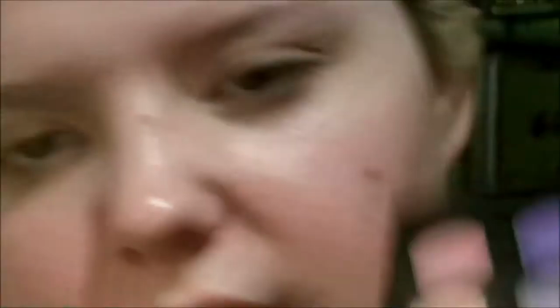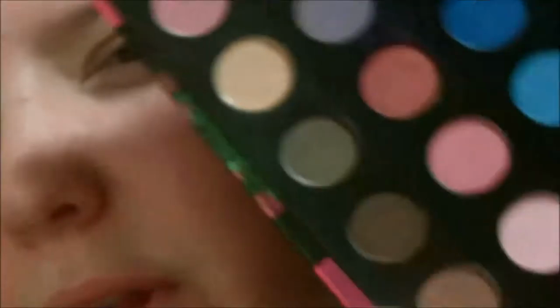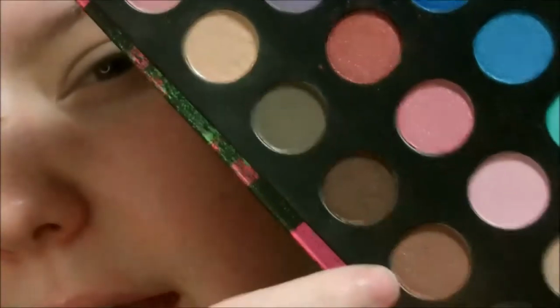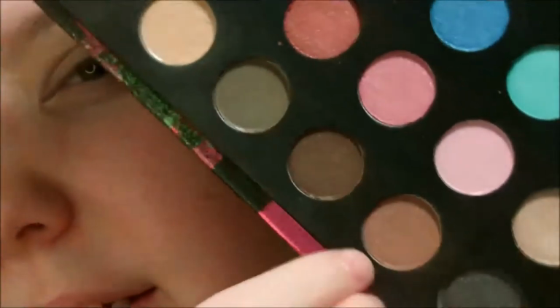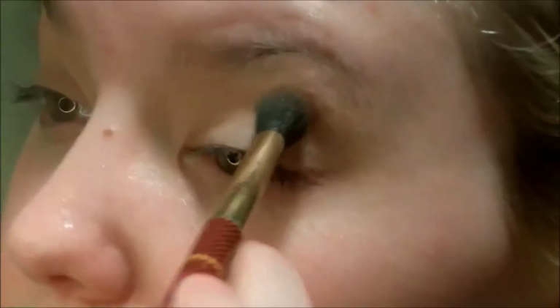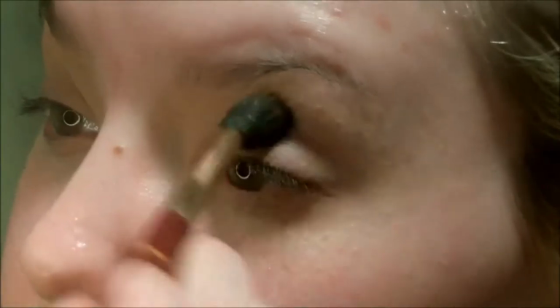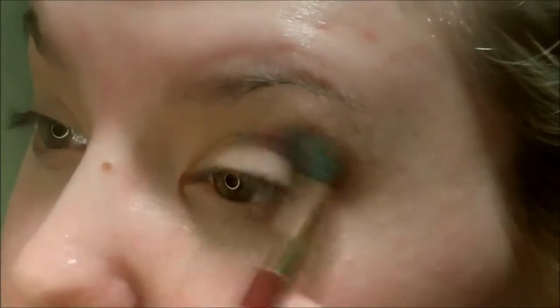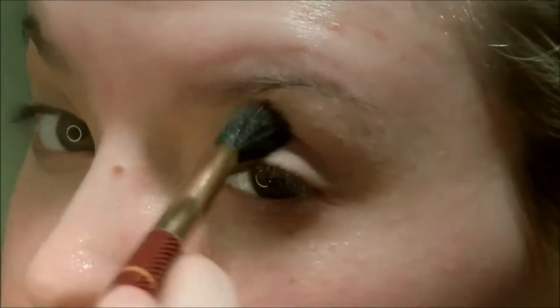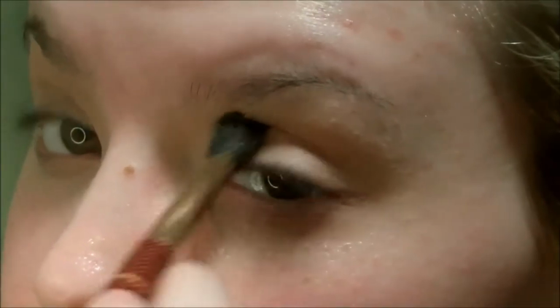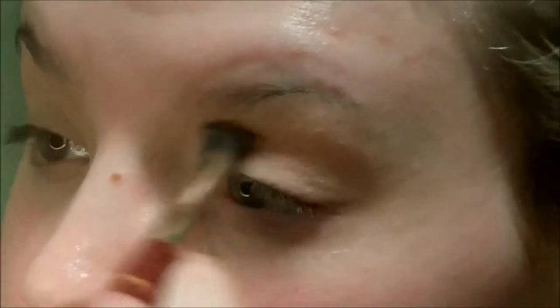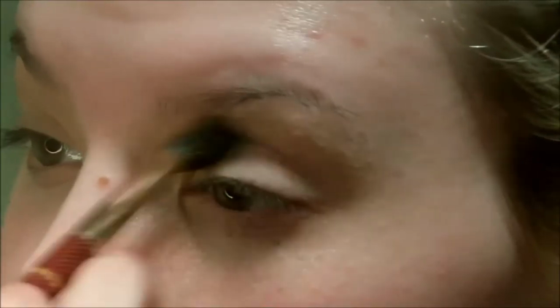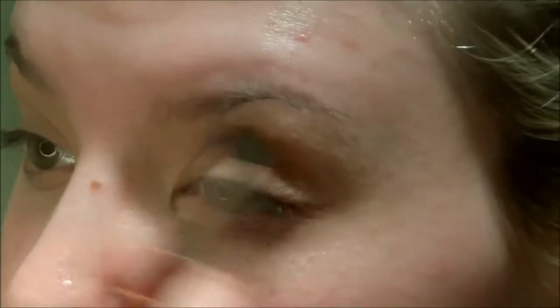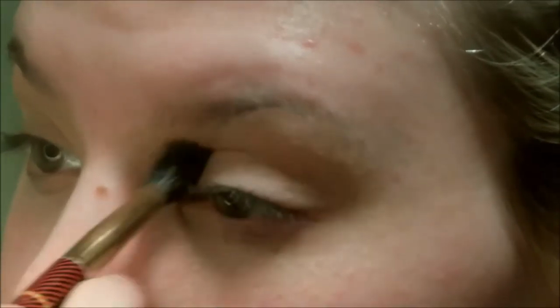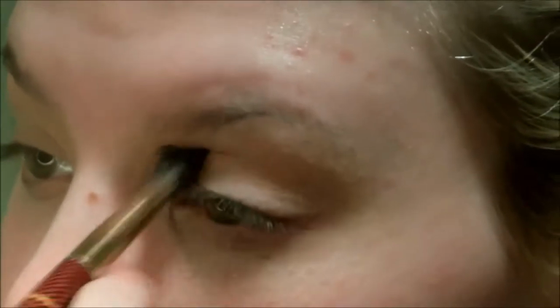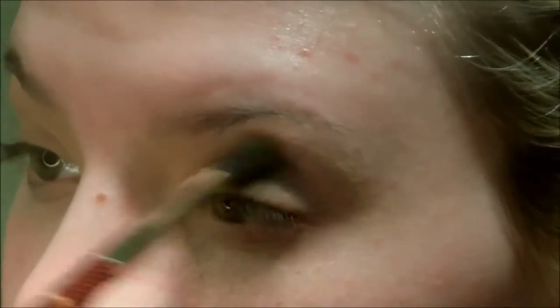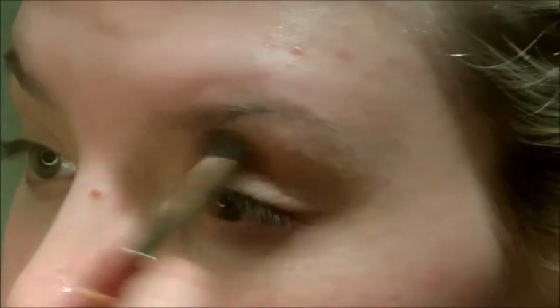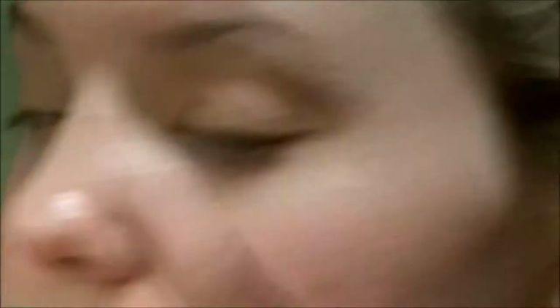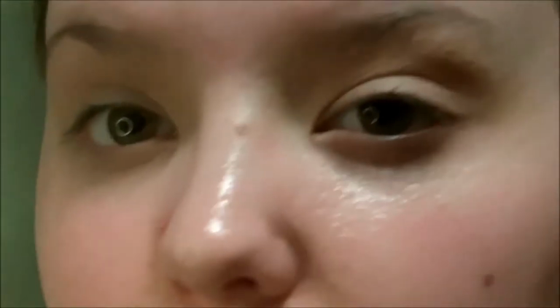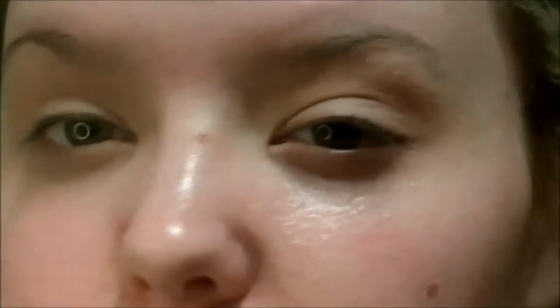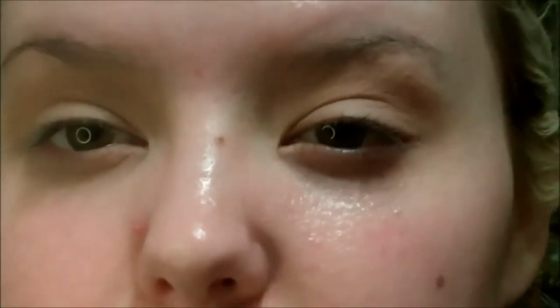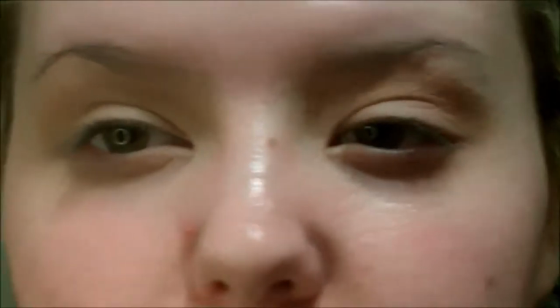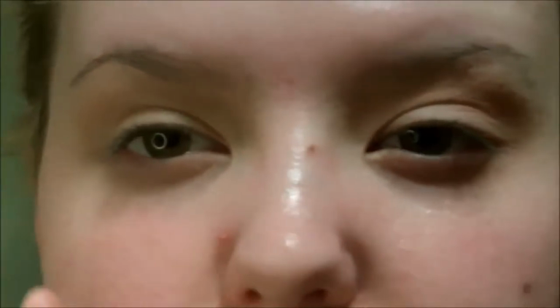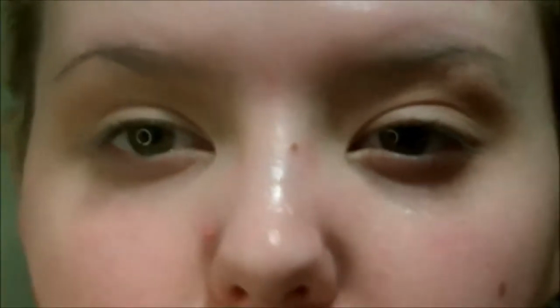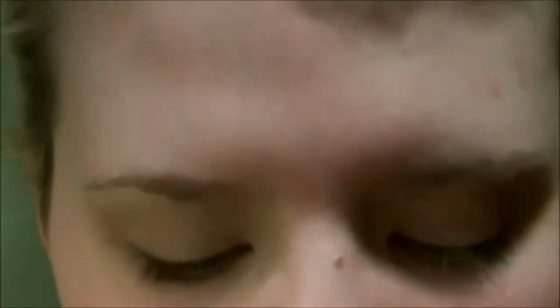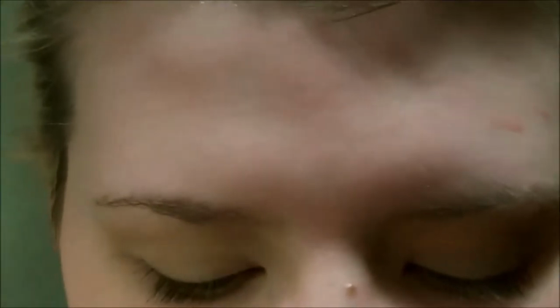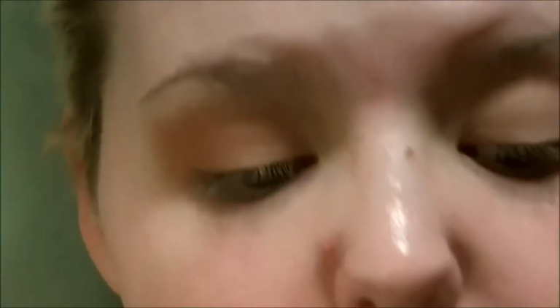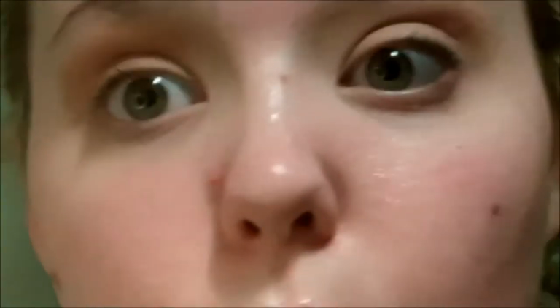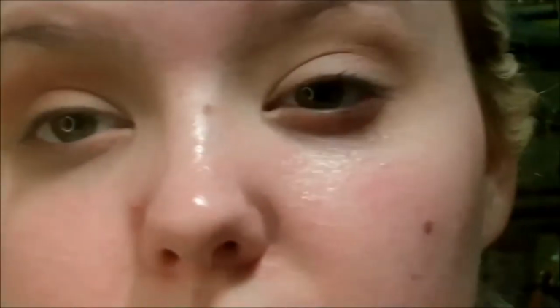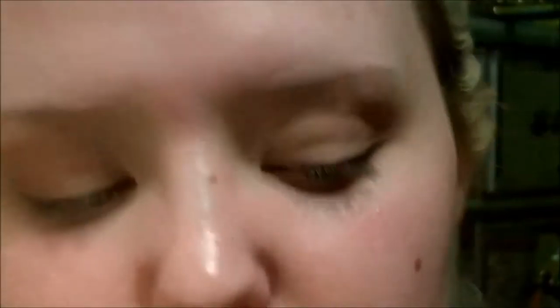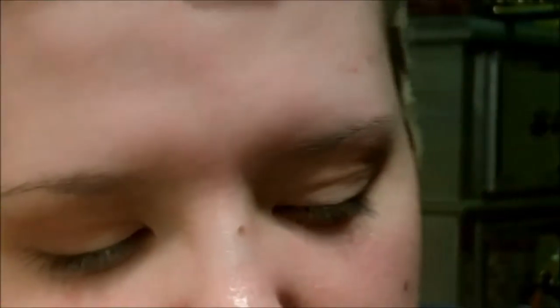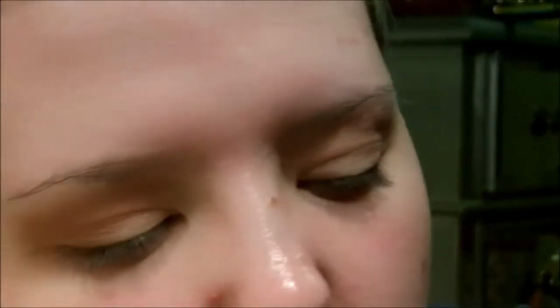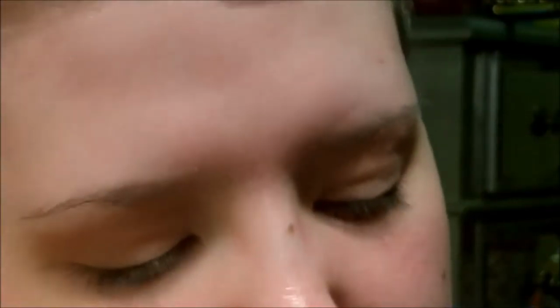I am going to be going in with this copper shade. I tried to use another shade and it didn't show up just because of the concealer I used. And I'm just going to add a little bit of depth into my crease.